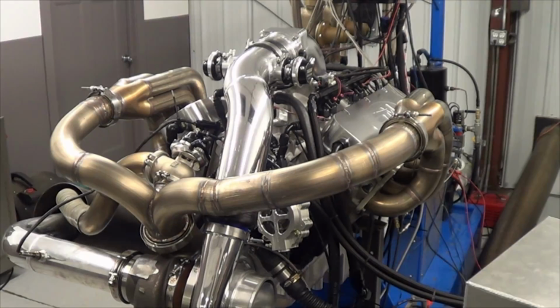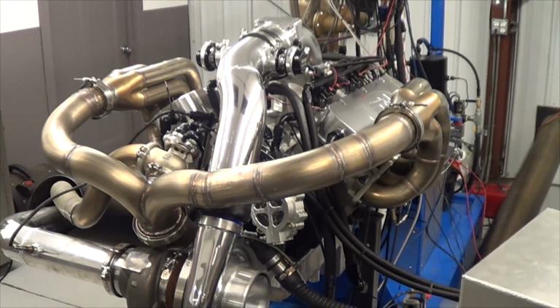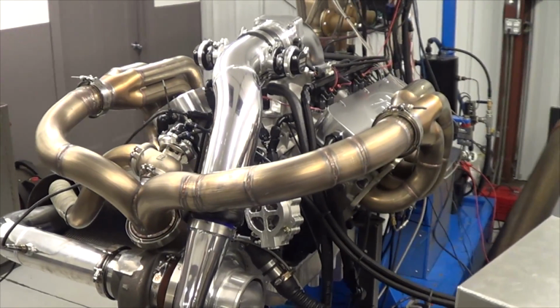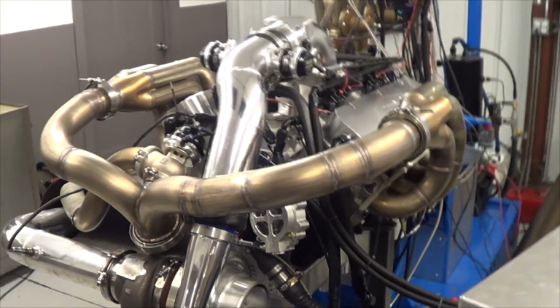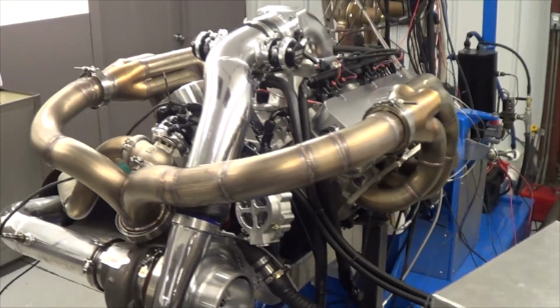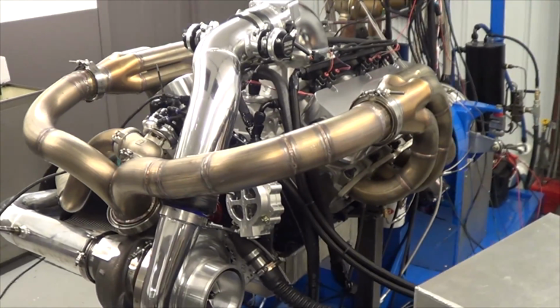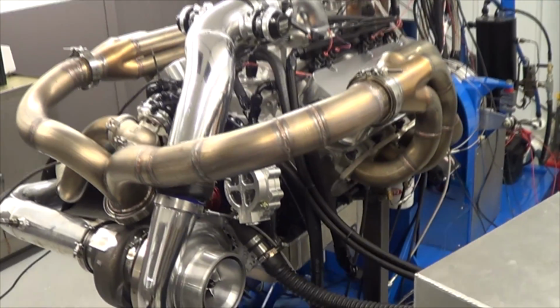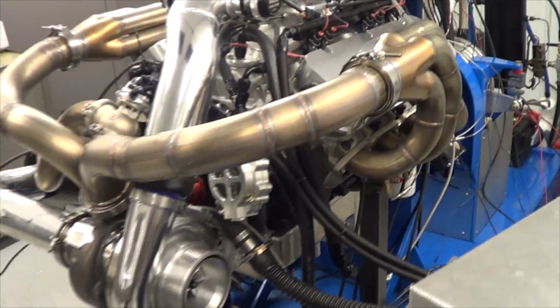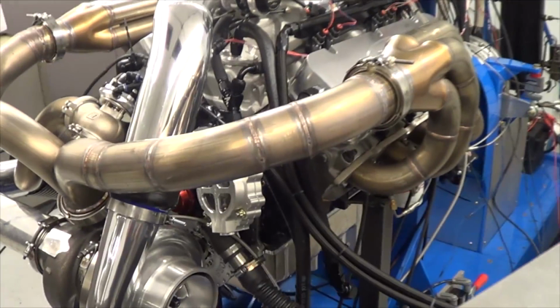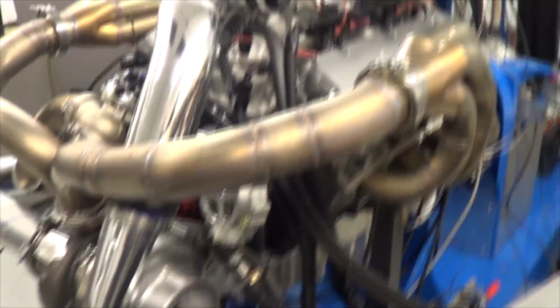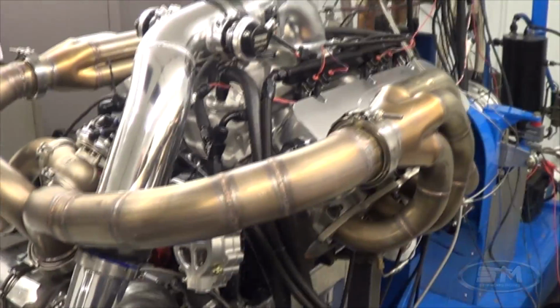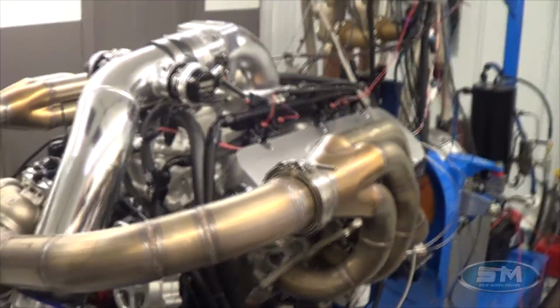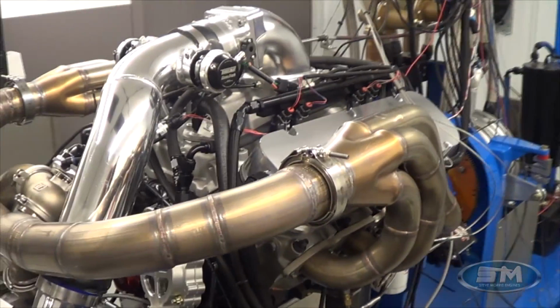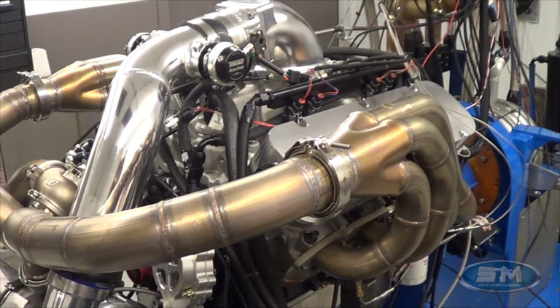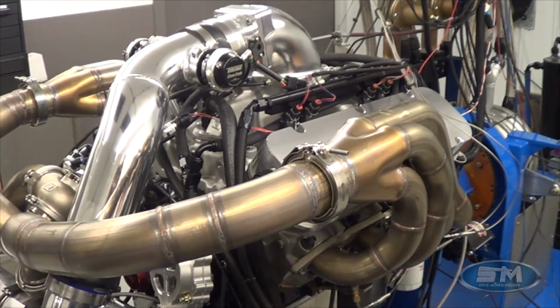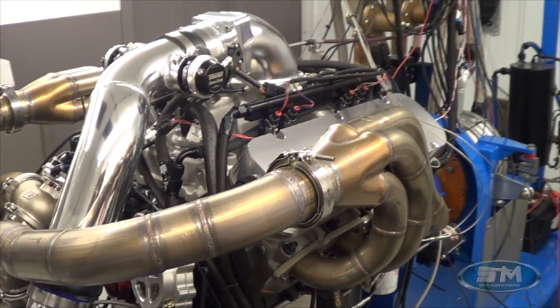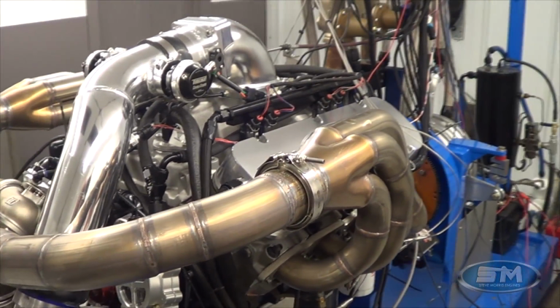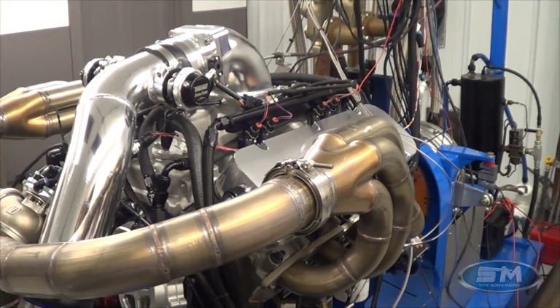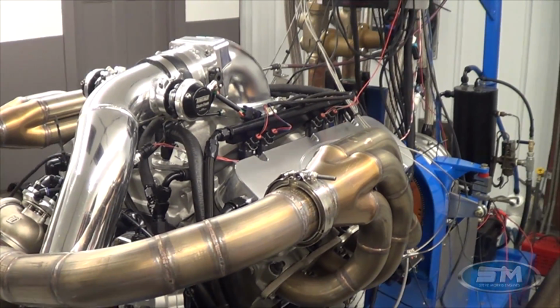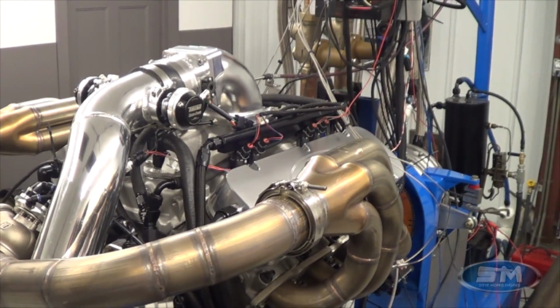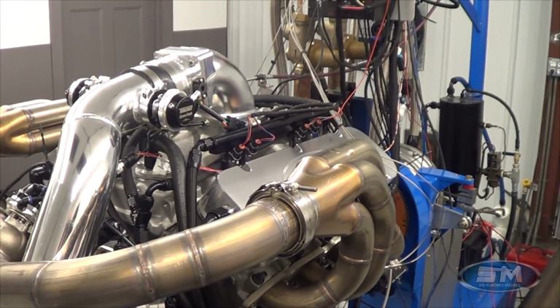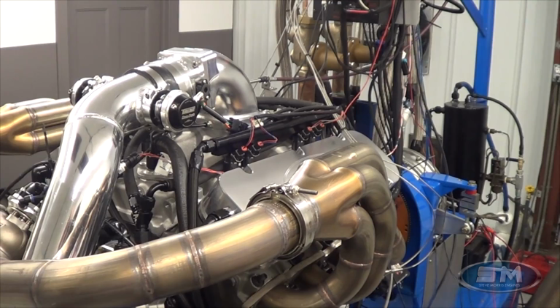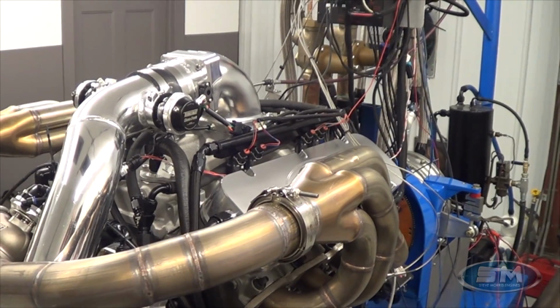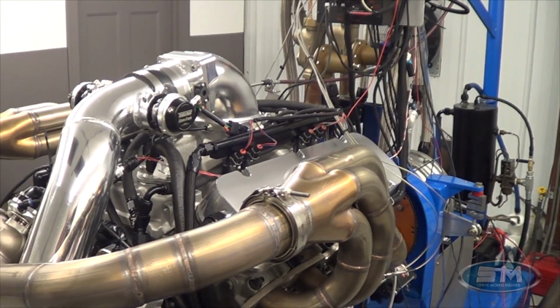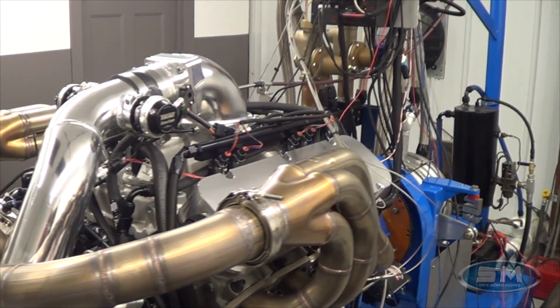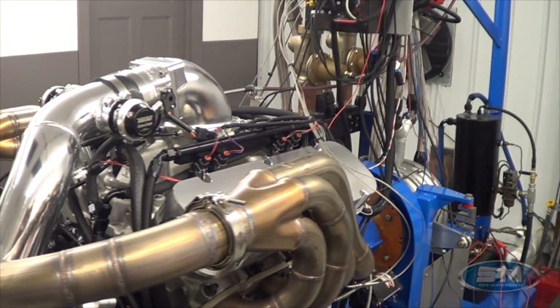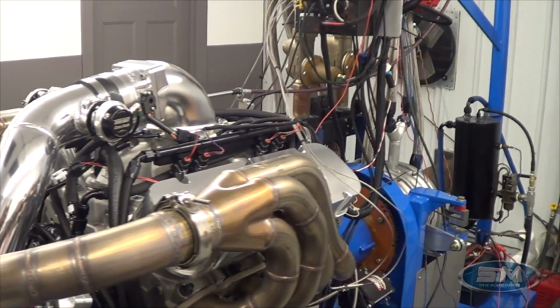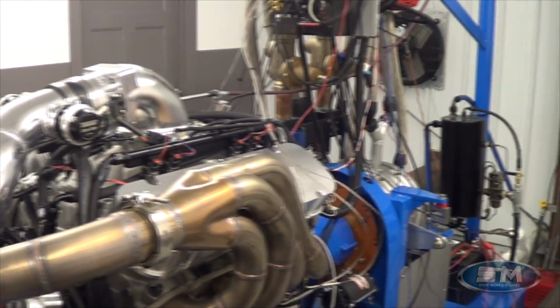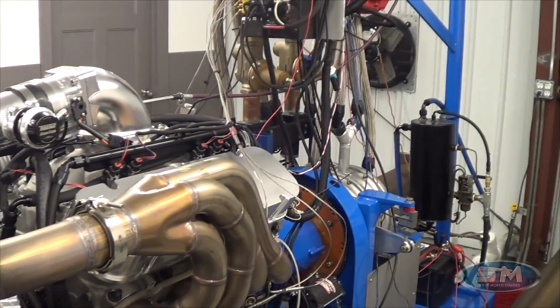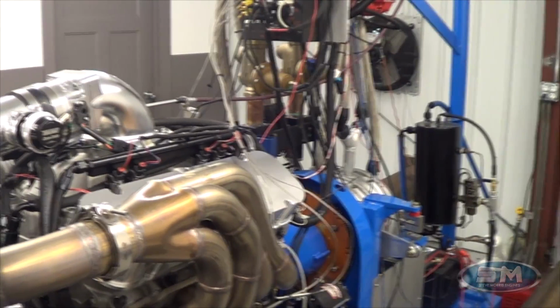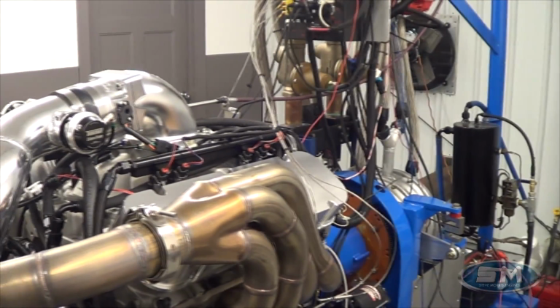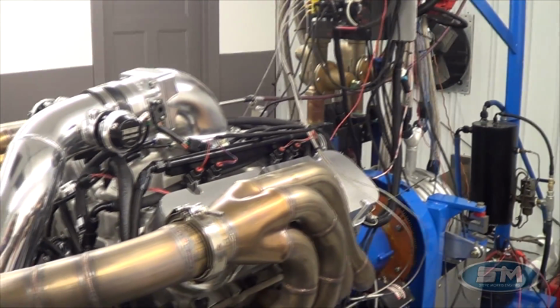Hi, here's Steve Morris Engines. I'm Steve Morris. This is a motor that we're doing for Top Dragster, Todd Zellner, right here in Milan, Michigan.